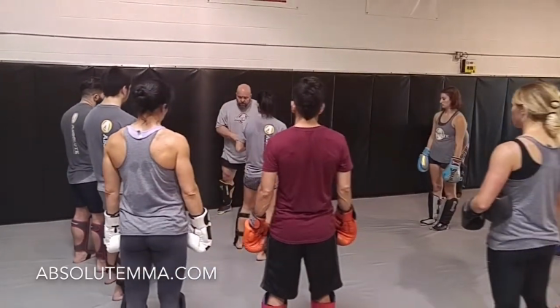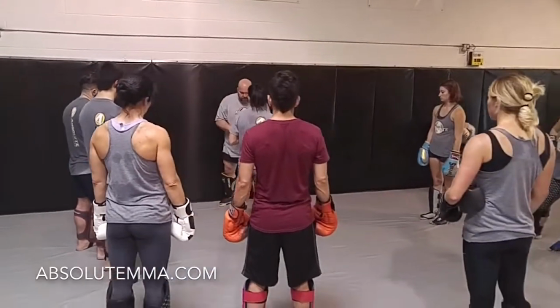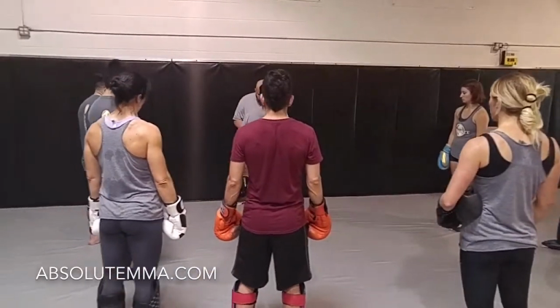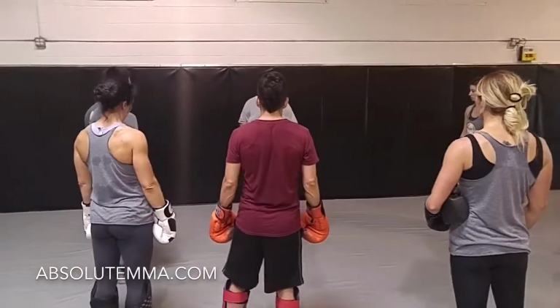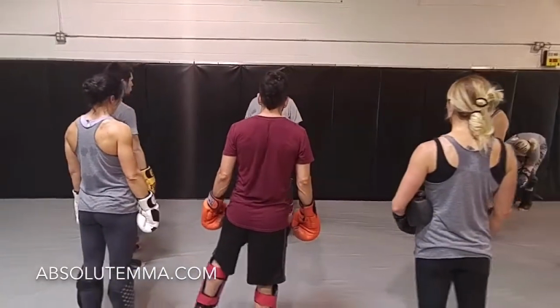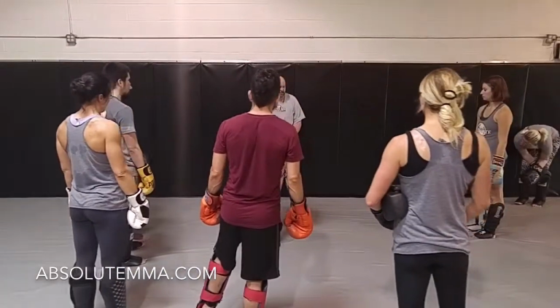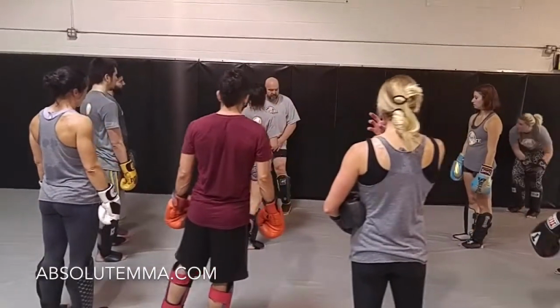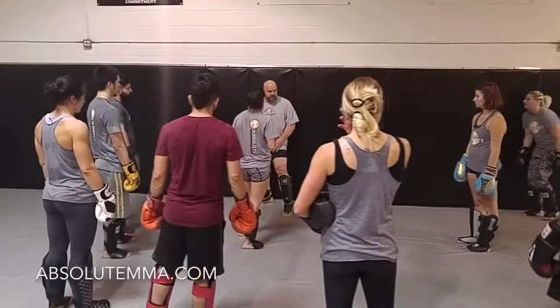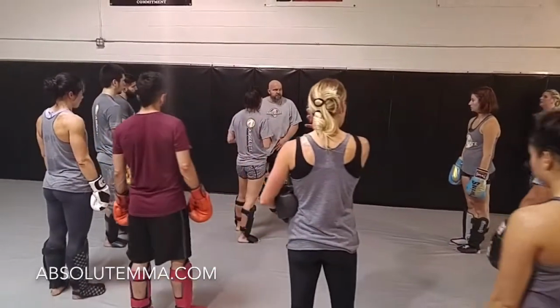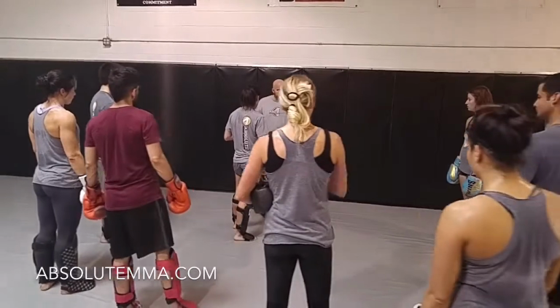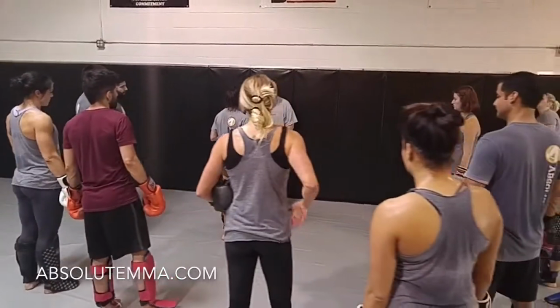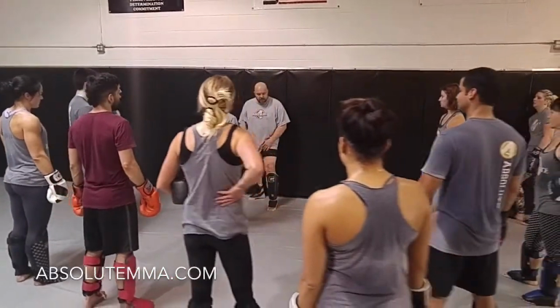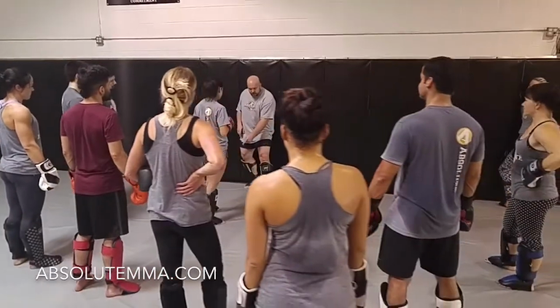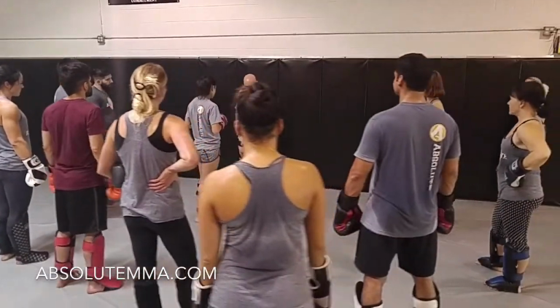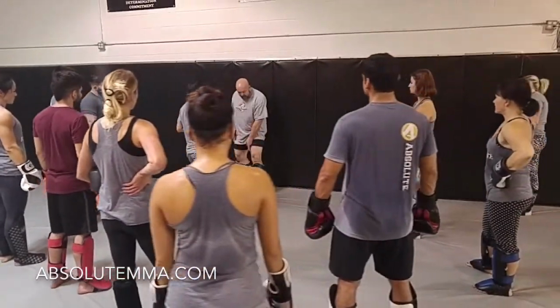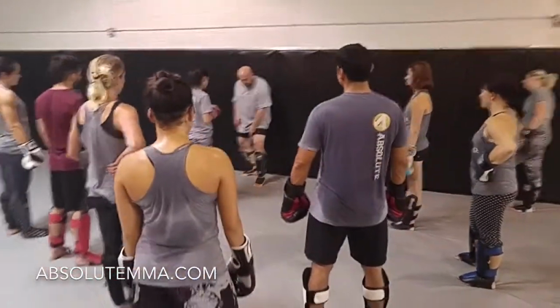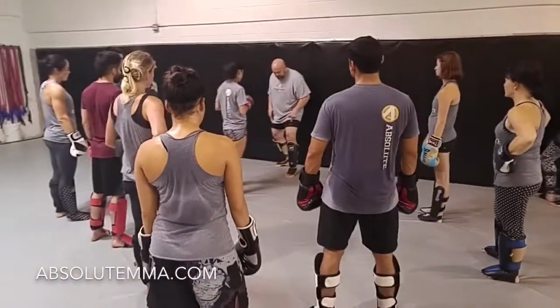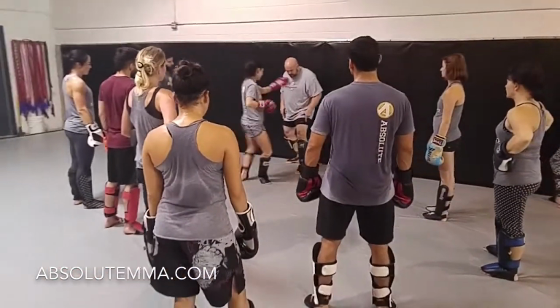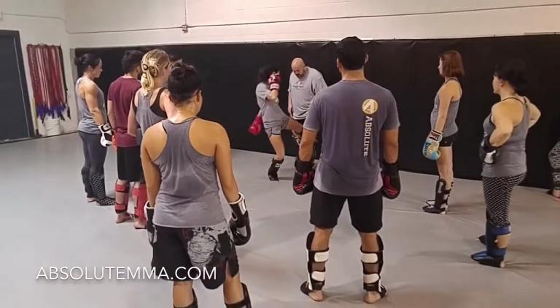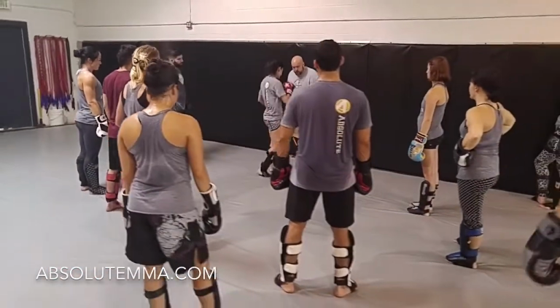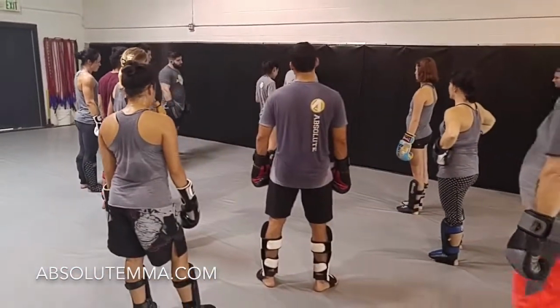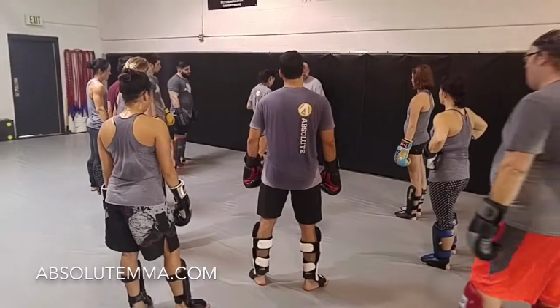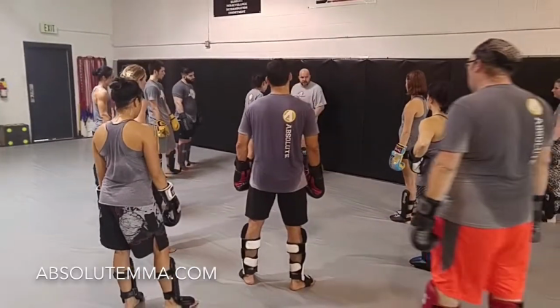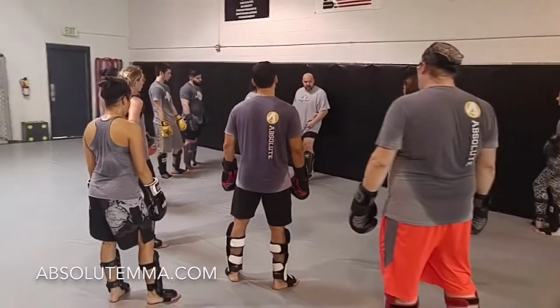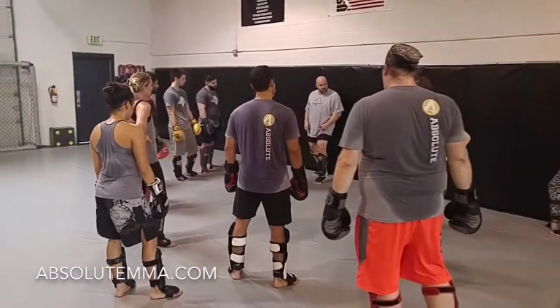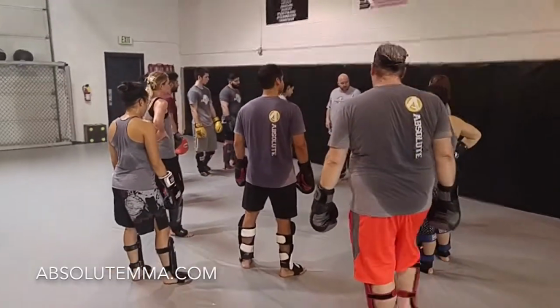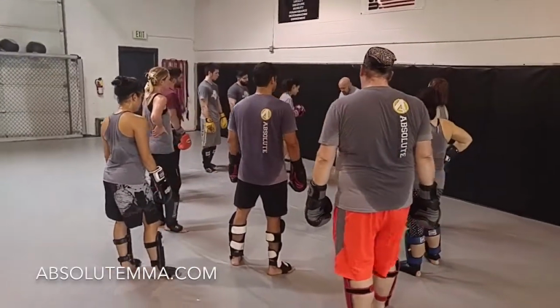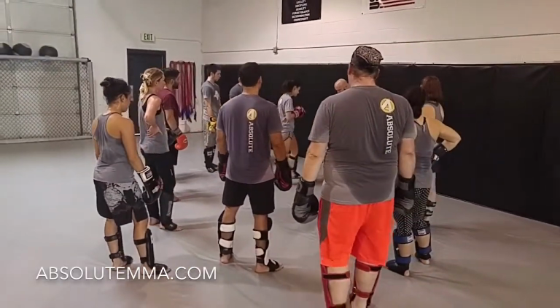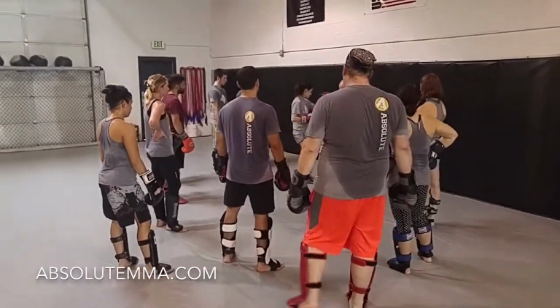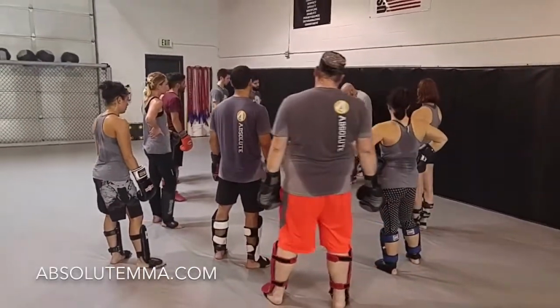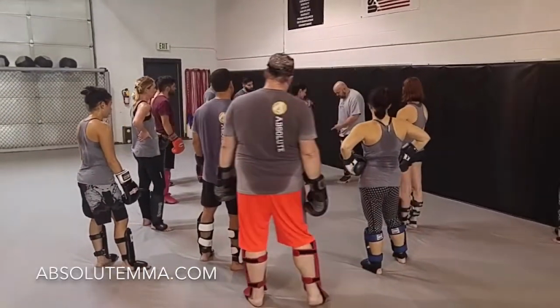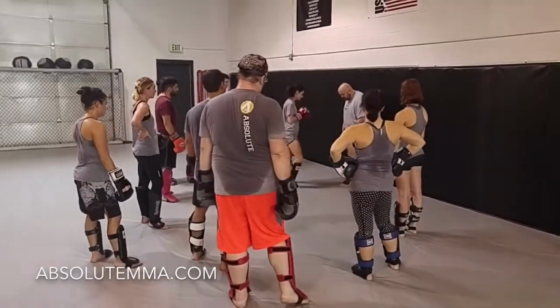Now, remember that in that drill we're kicking above the knee, not below the knee. So if she kicks my calf, there's no reason for me to take my foot off the floor. Kick my calf again. Do it one more time.